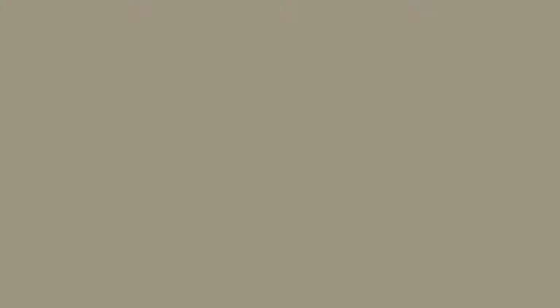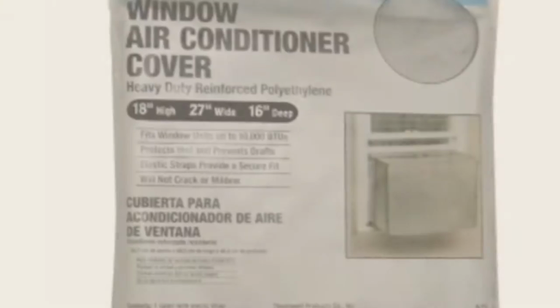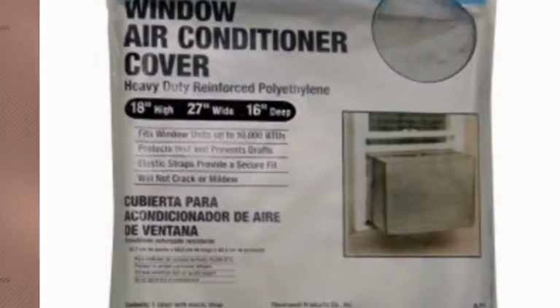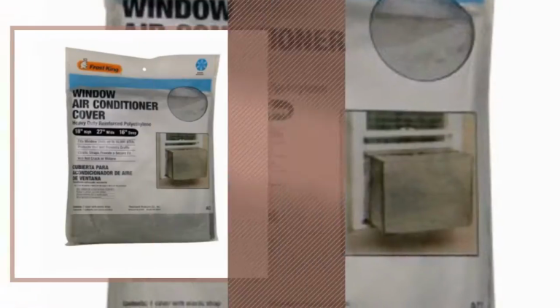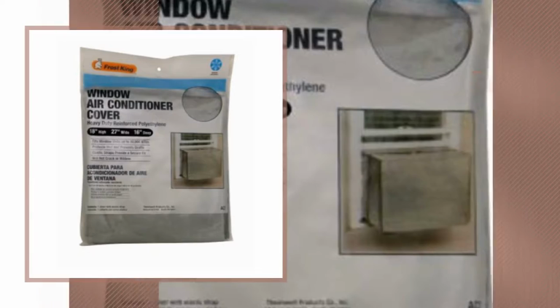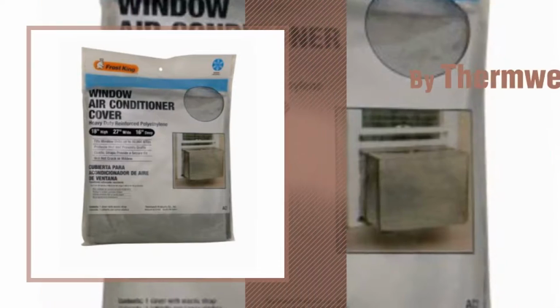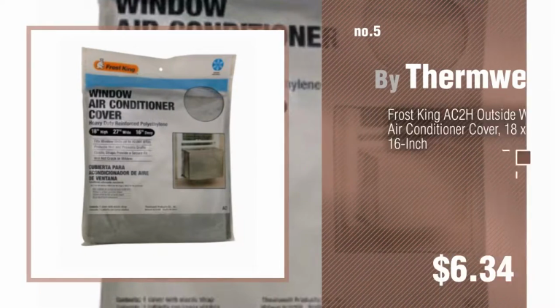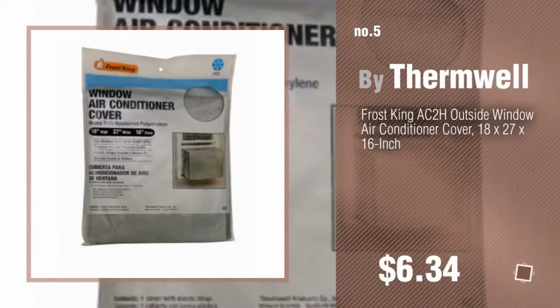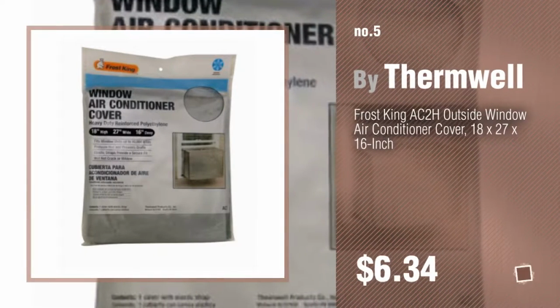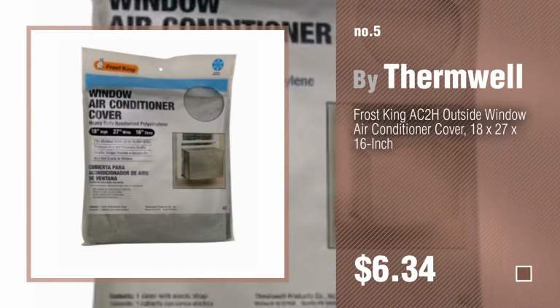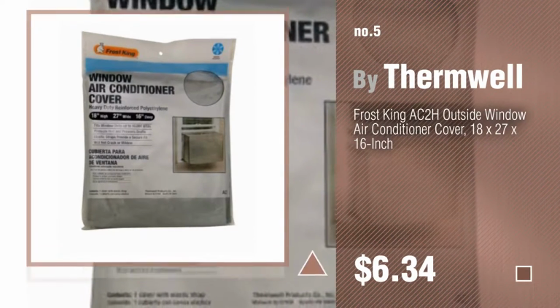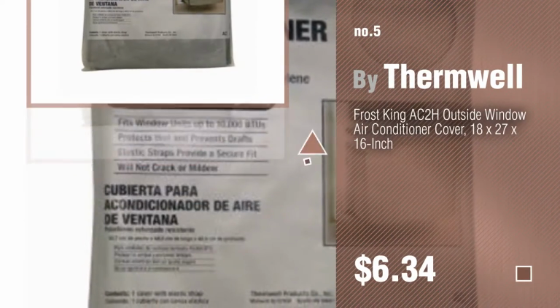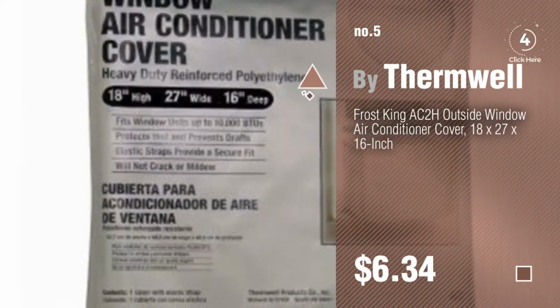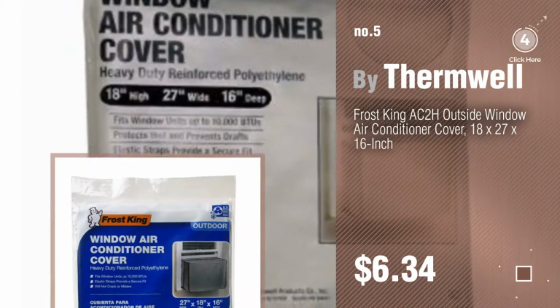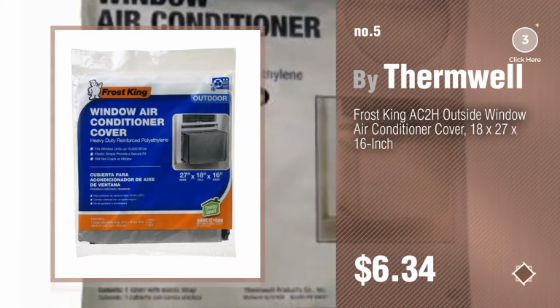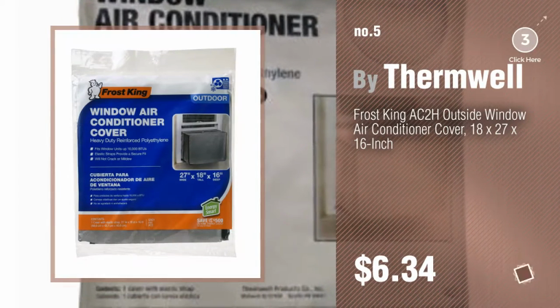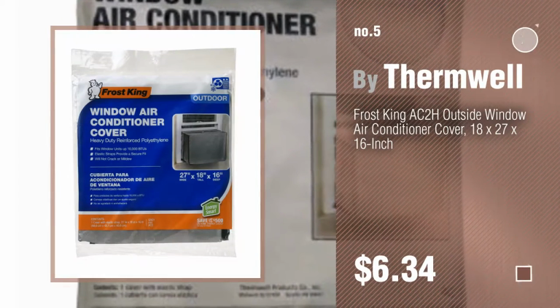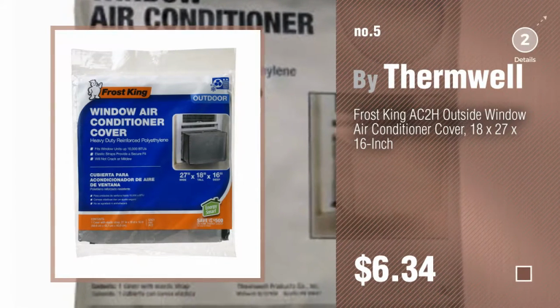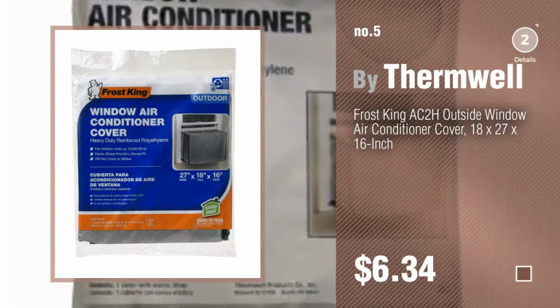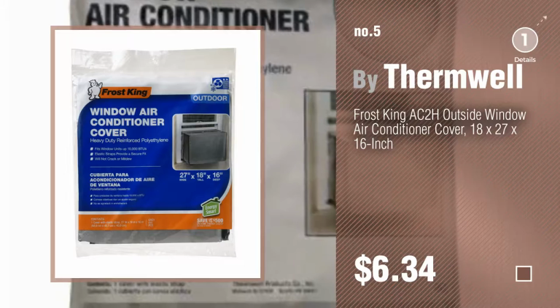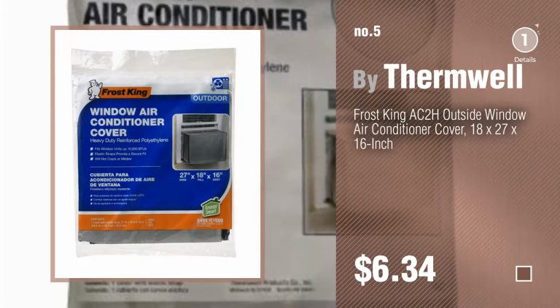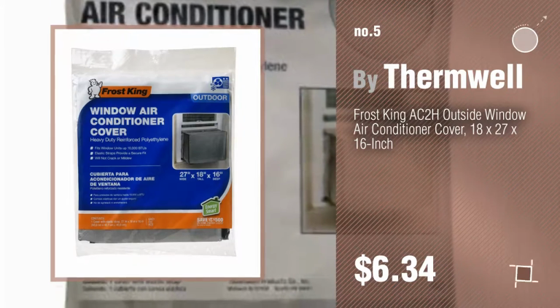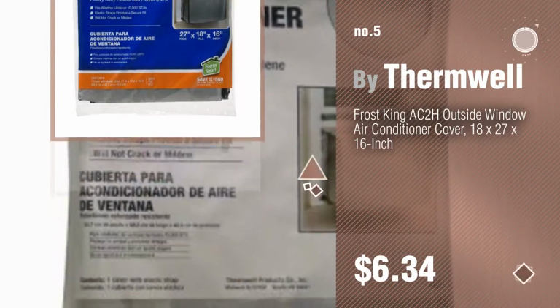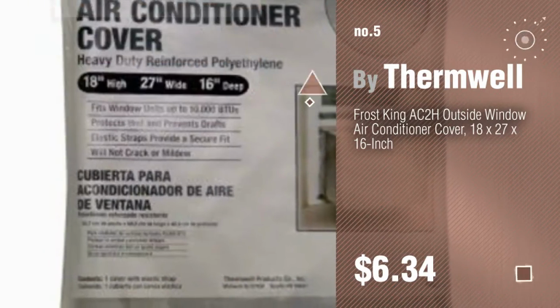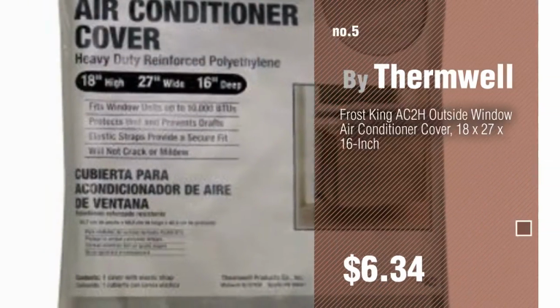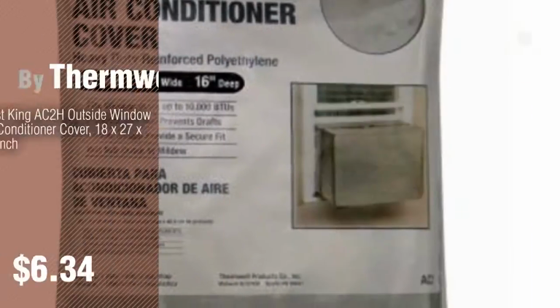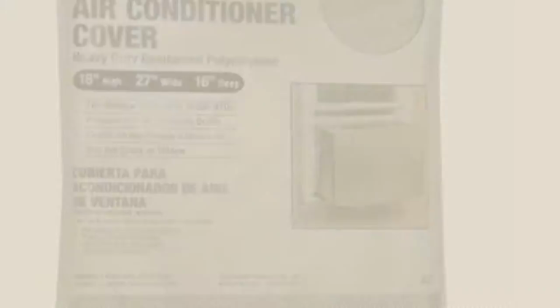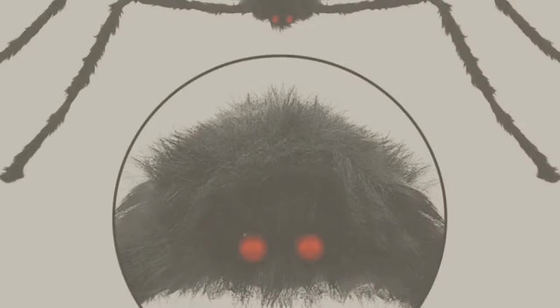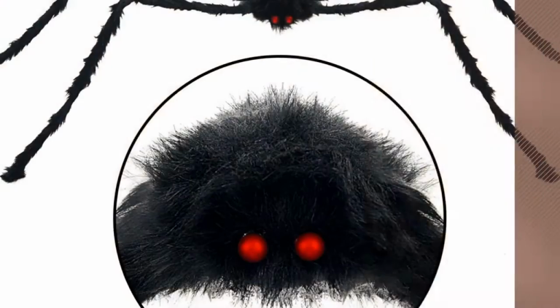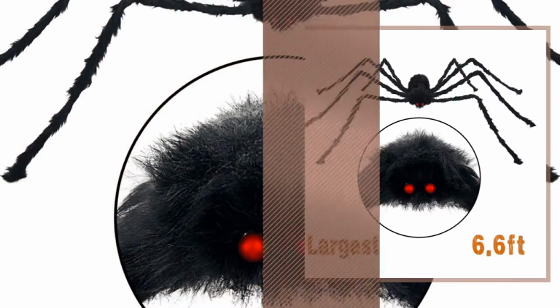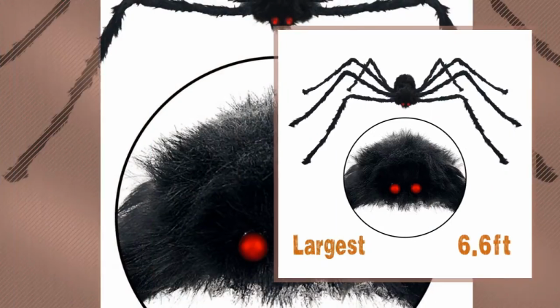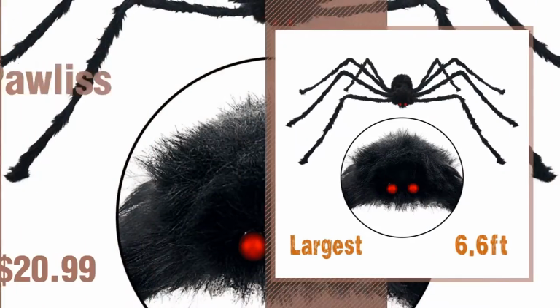Number 5, by Thermwell. Find these outside rugs at up to 70% off by clicking the circle. Number 6, by Paulis.